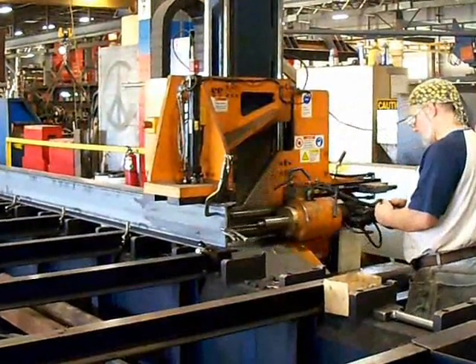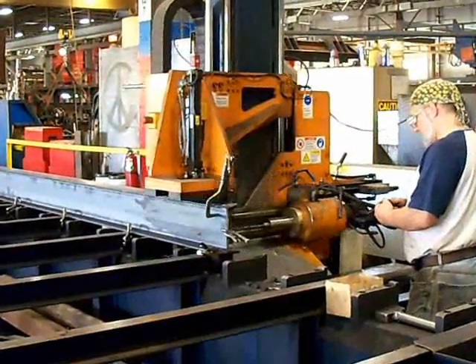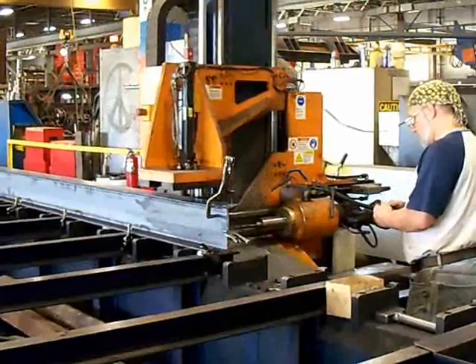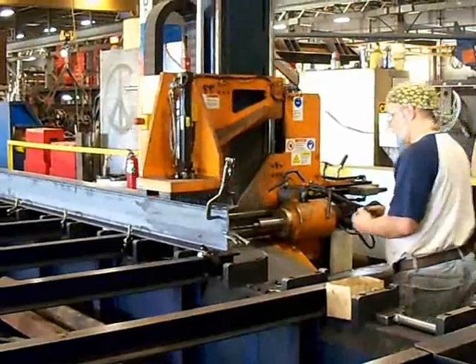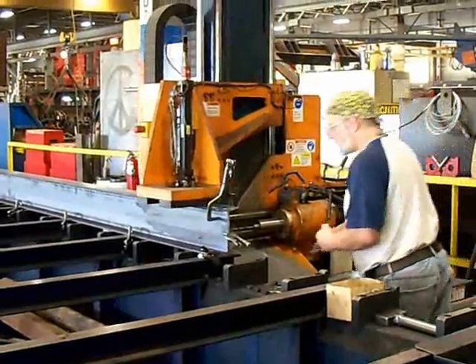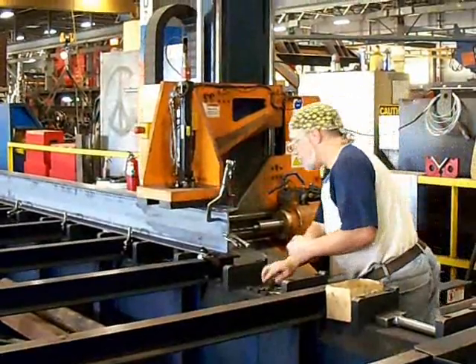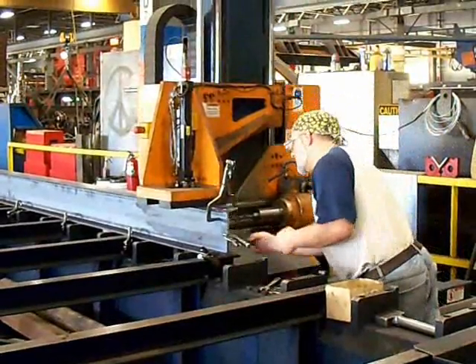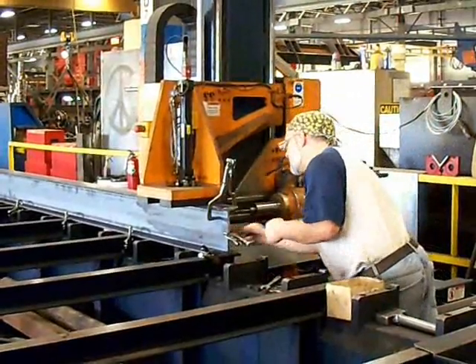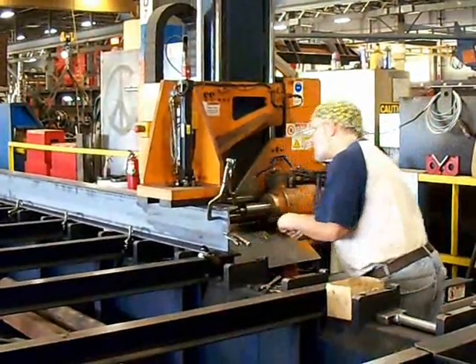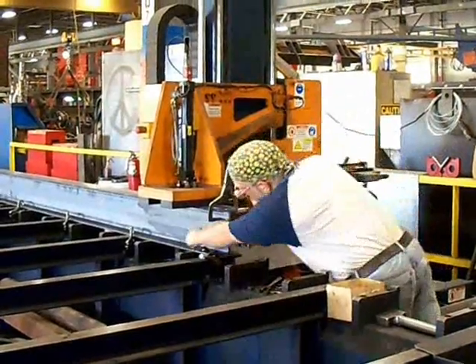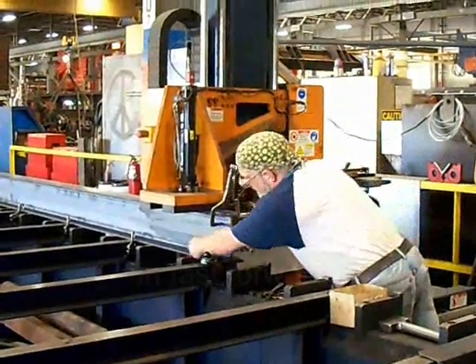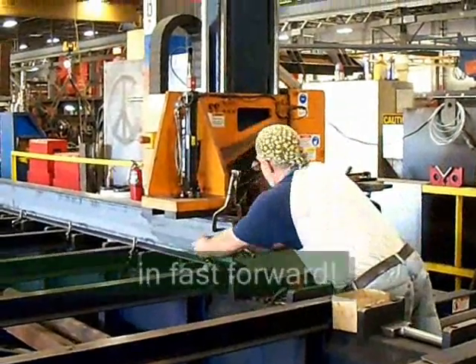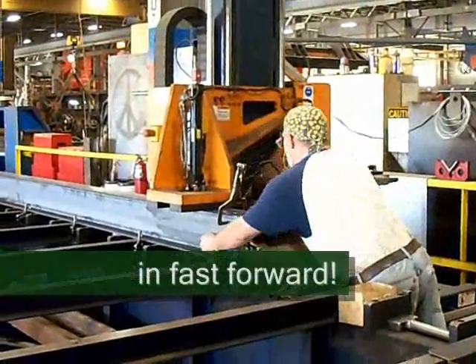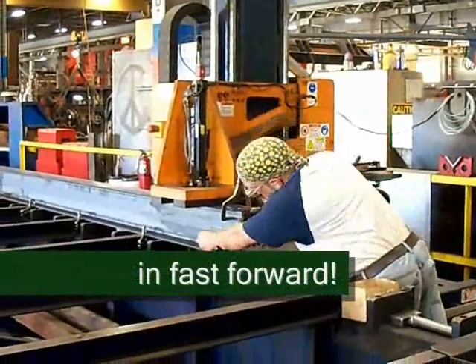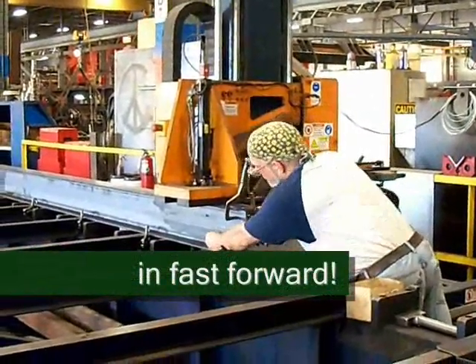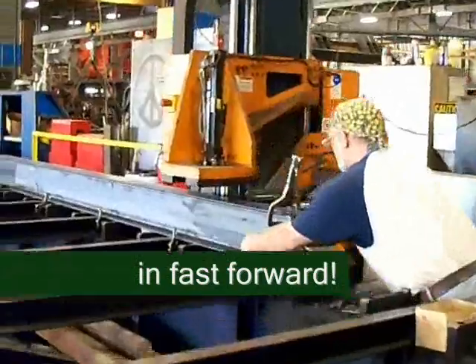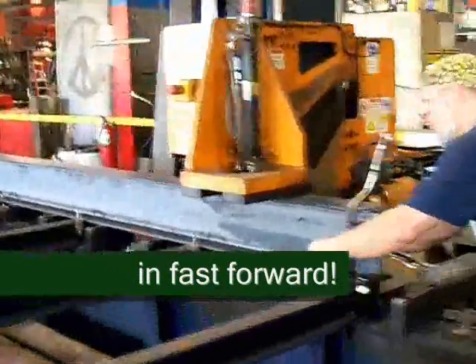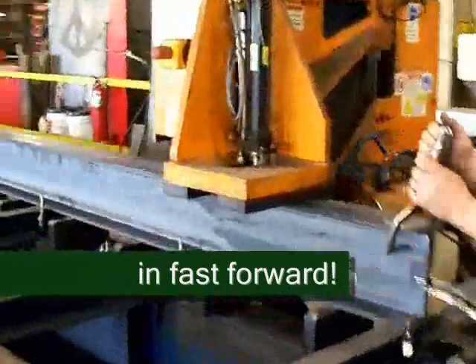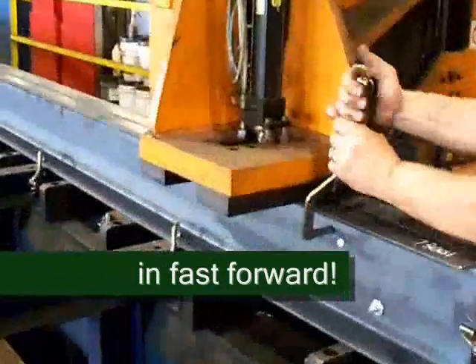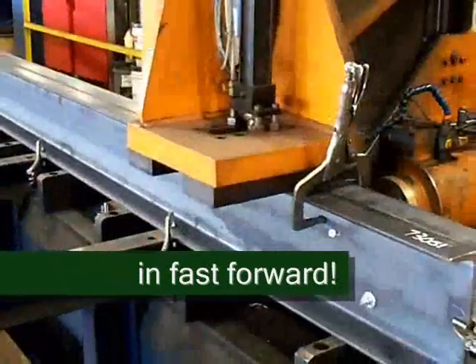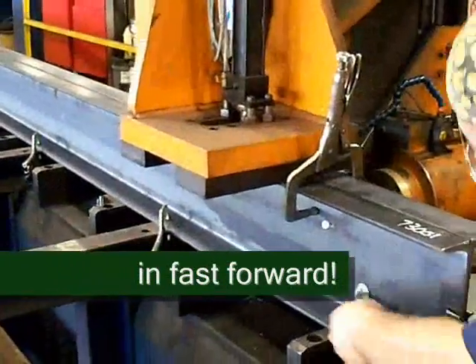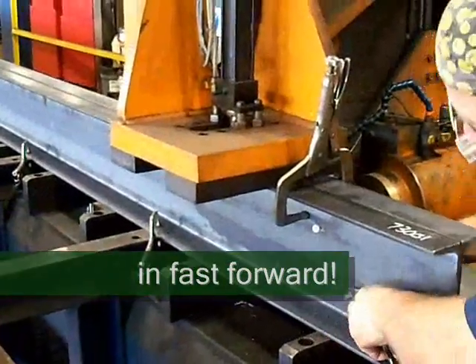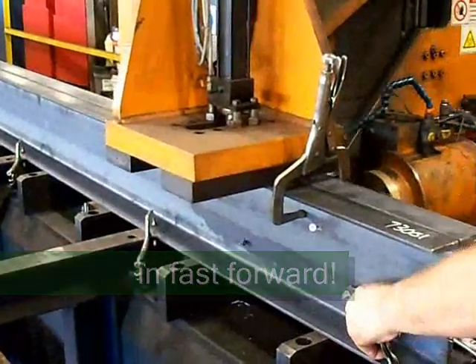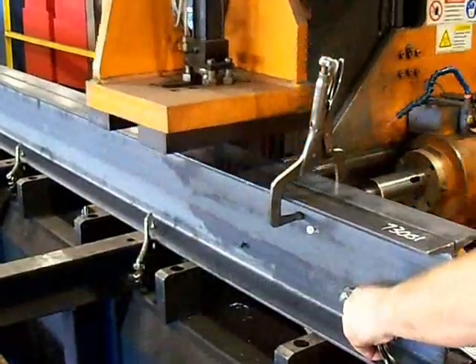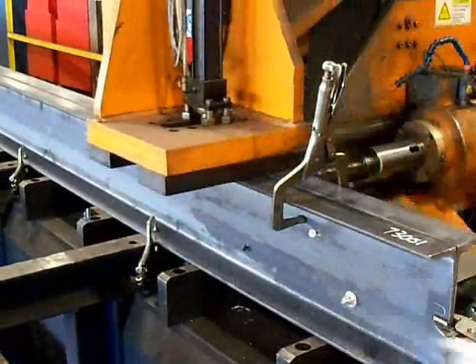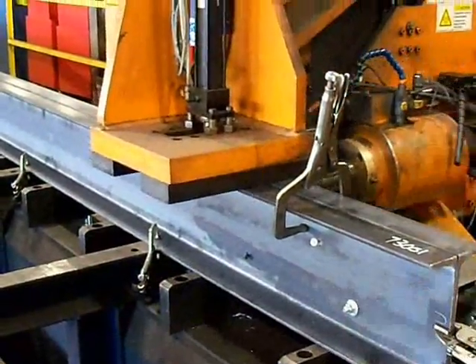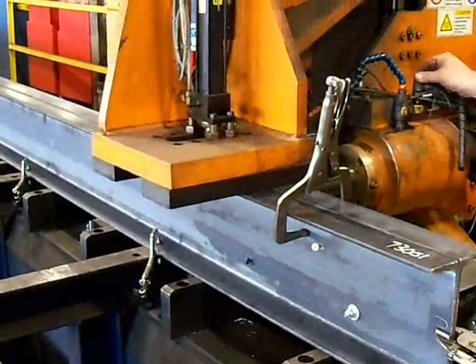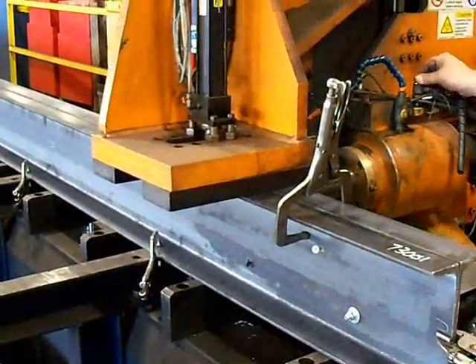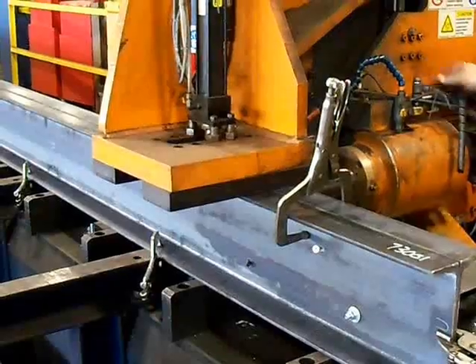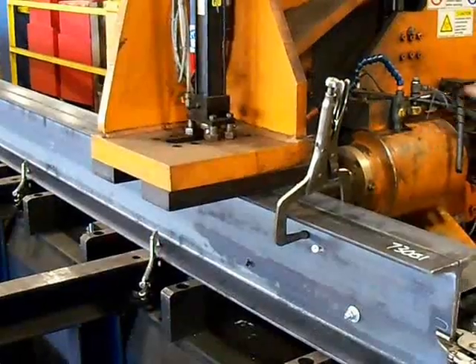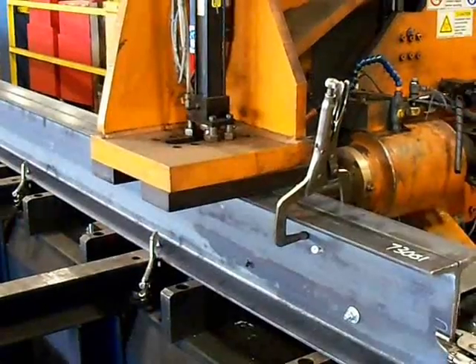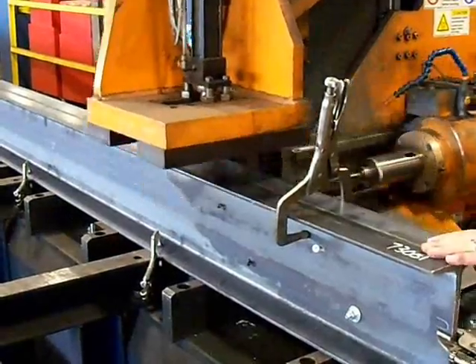Here you see our automated drill line. In this case, we are drilling two pieces of channel back to back, but it can be used for wide flange beams and other structural shapes as well. Although it is efficient on its own, I actually sped up the video even more just to save time.